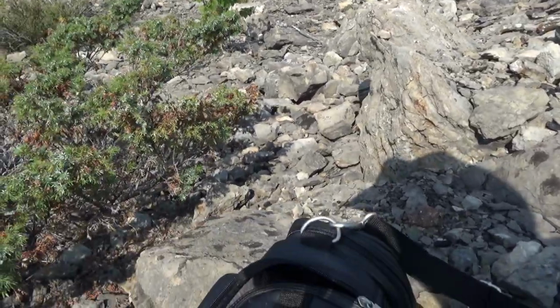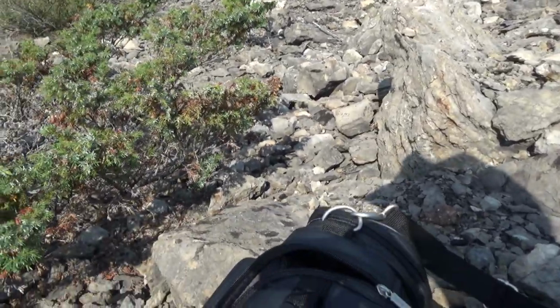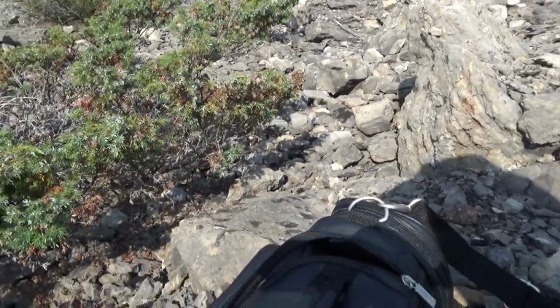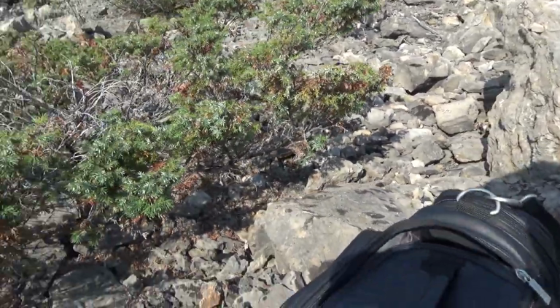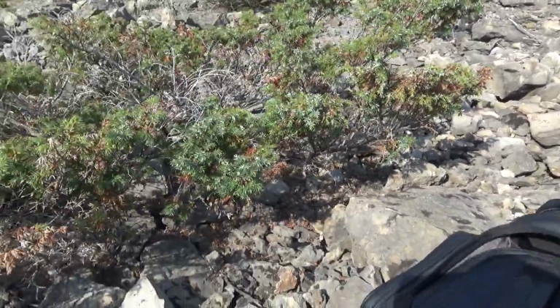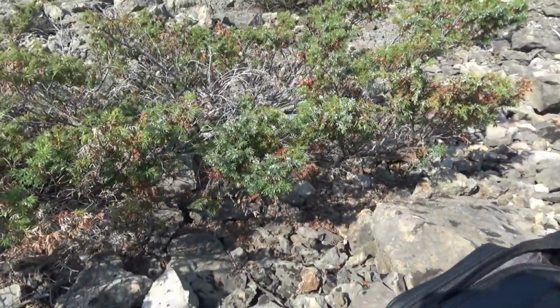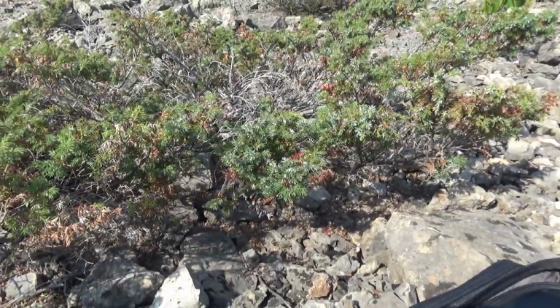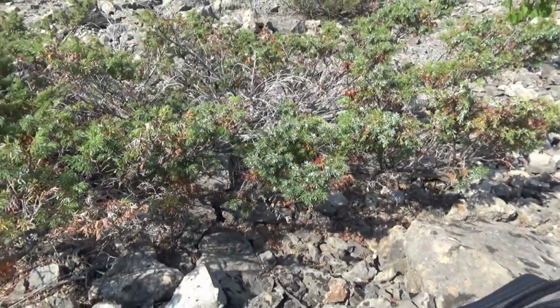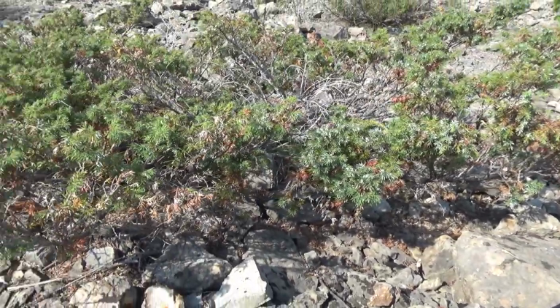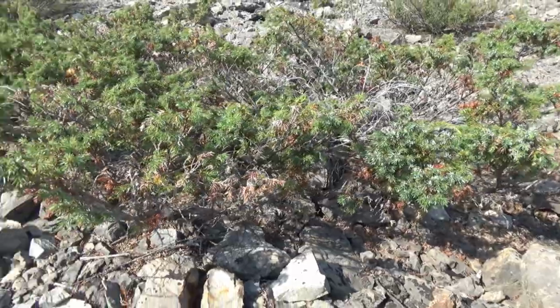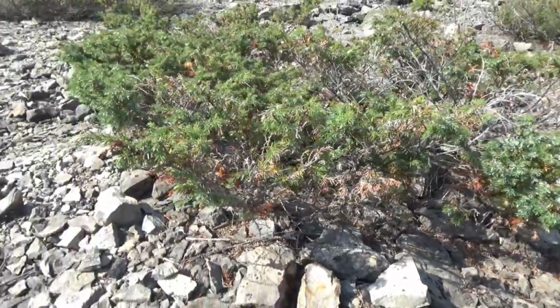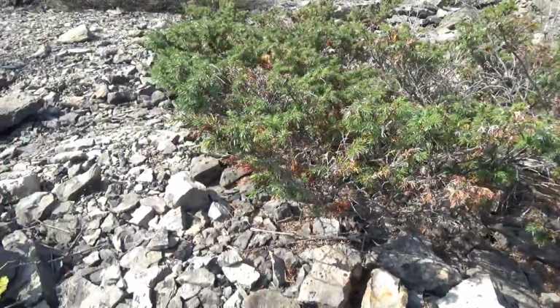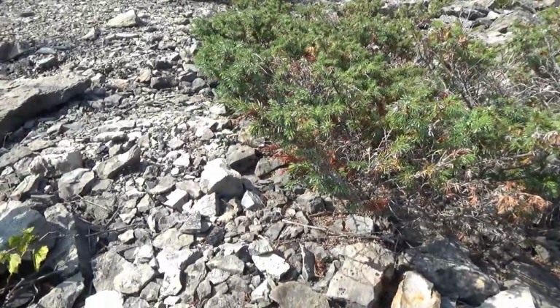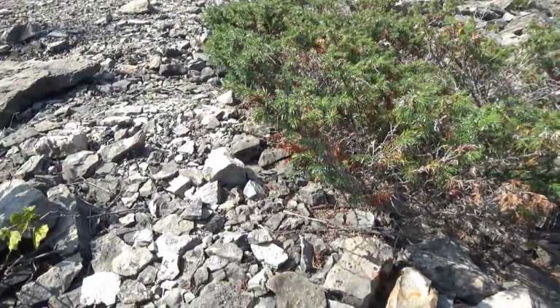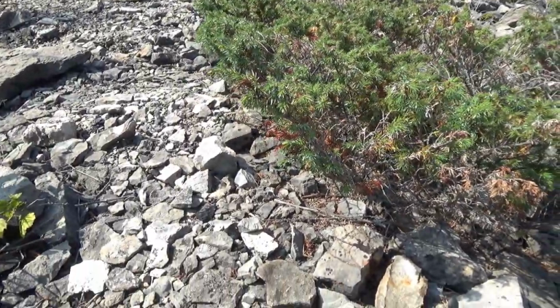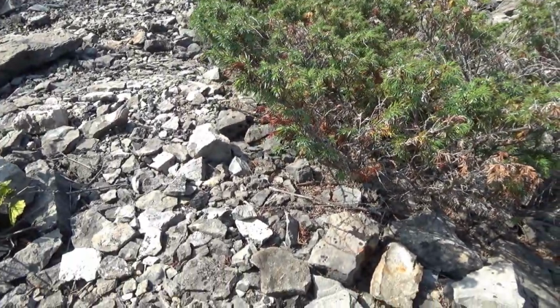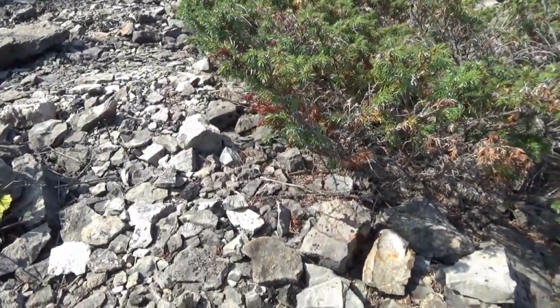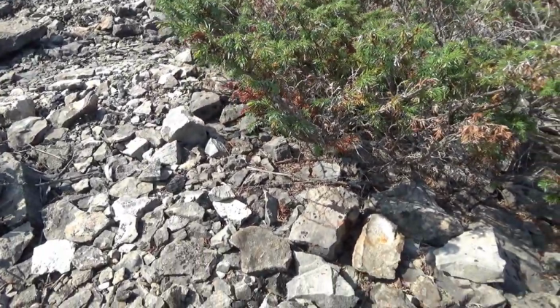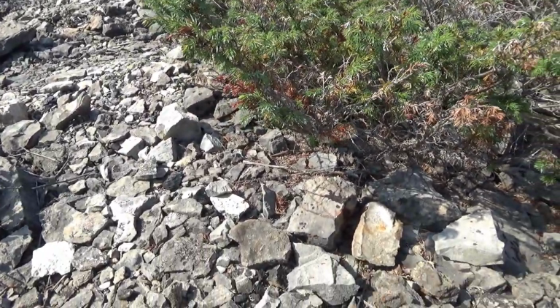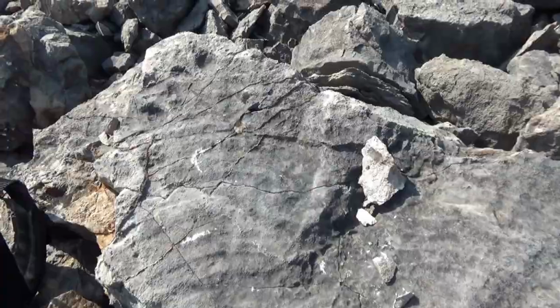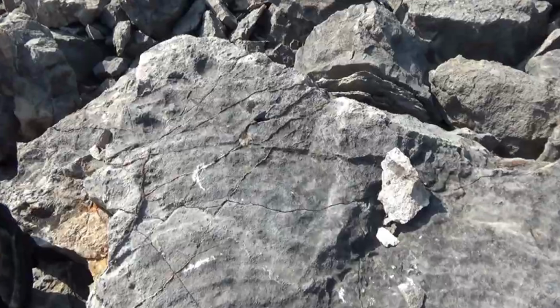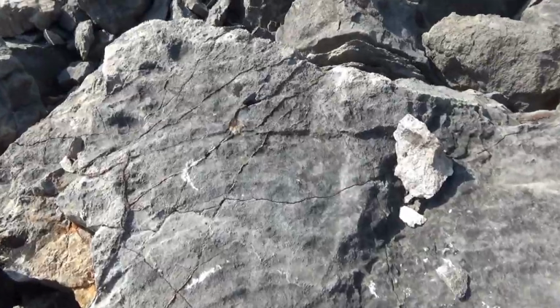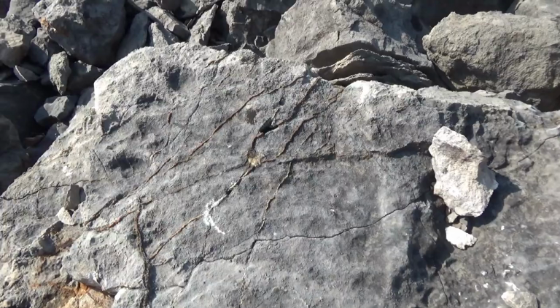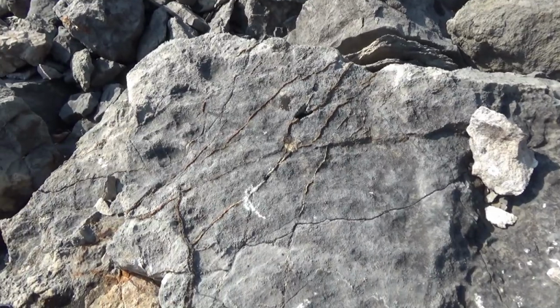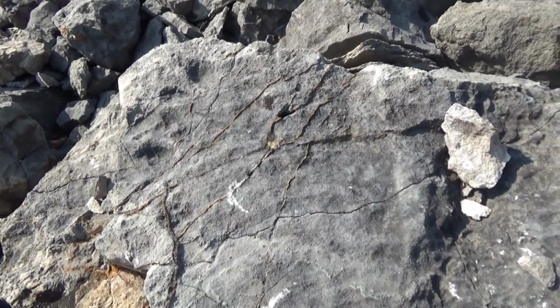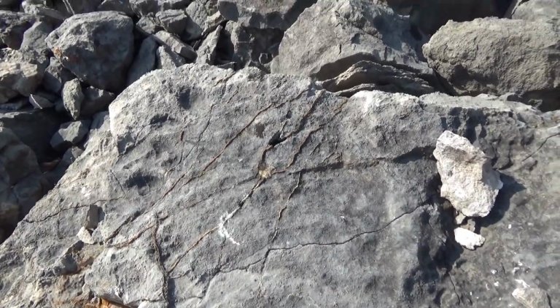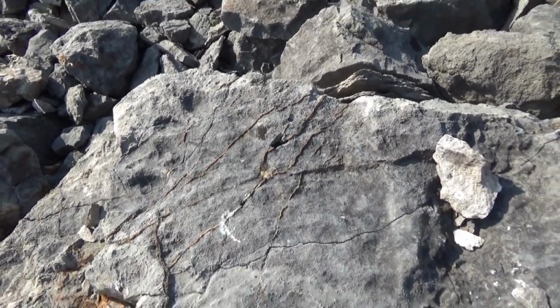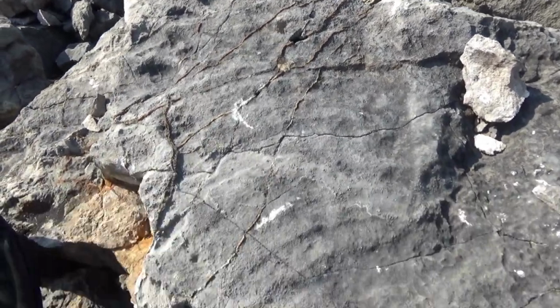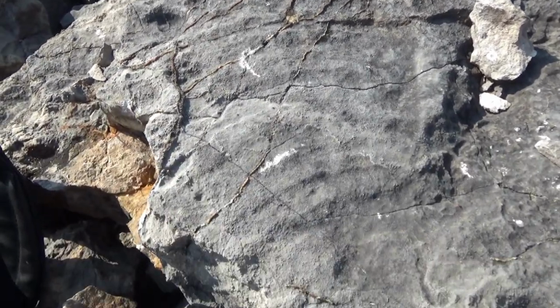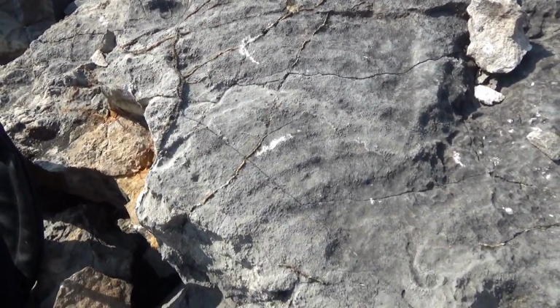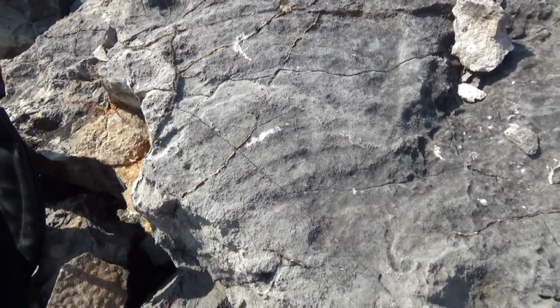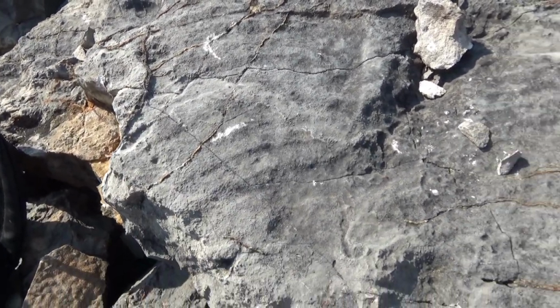It's going to take us days to go through this place — we're going to have to come back. There's some more of those orange veins. A lot of iron in here. Look at those veins.